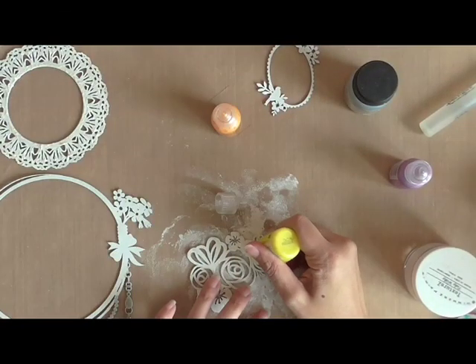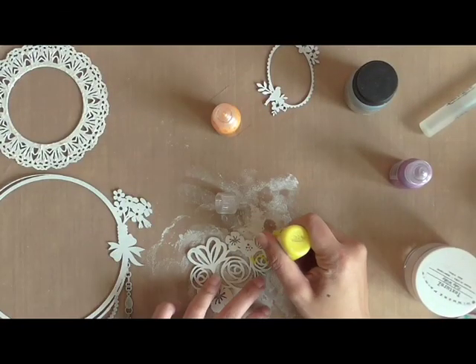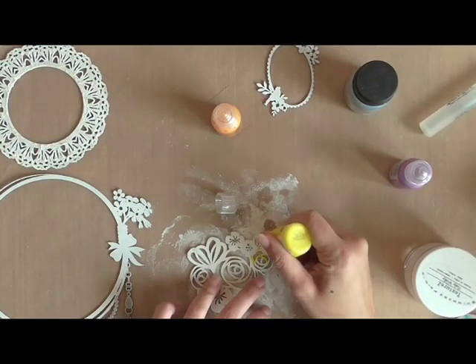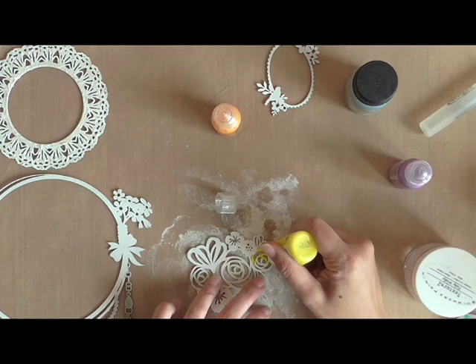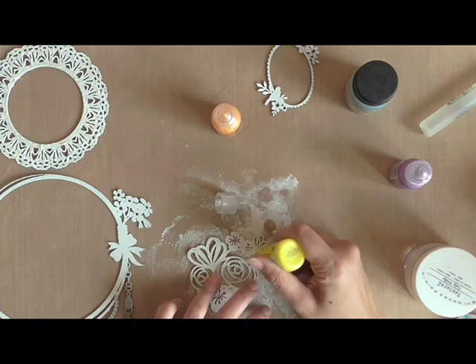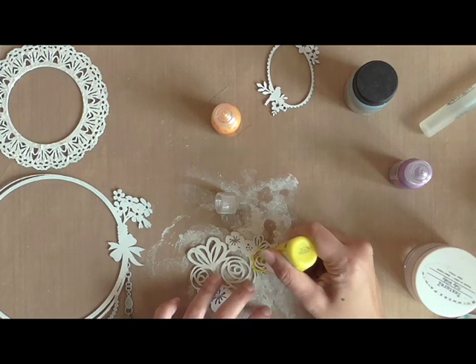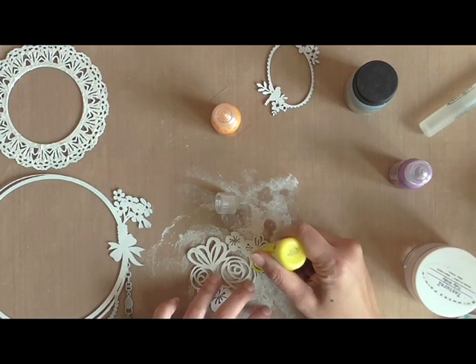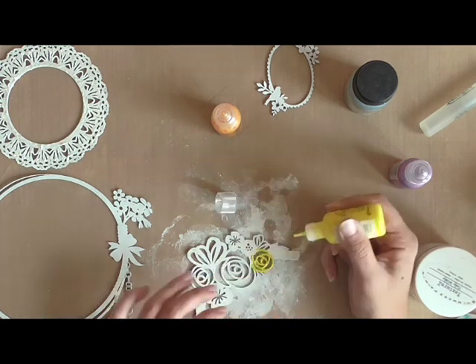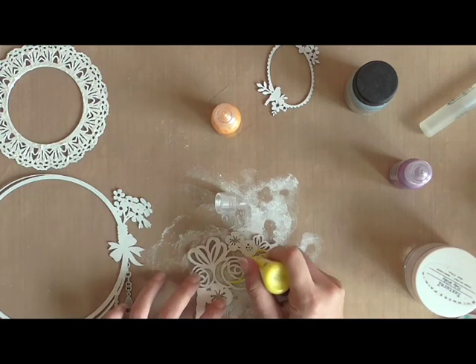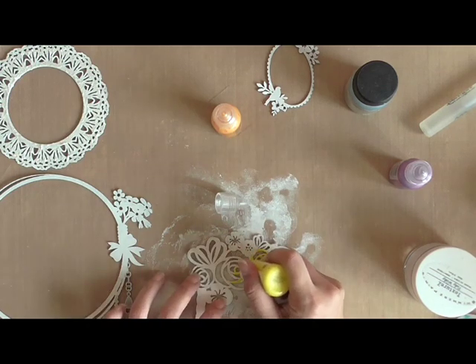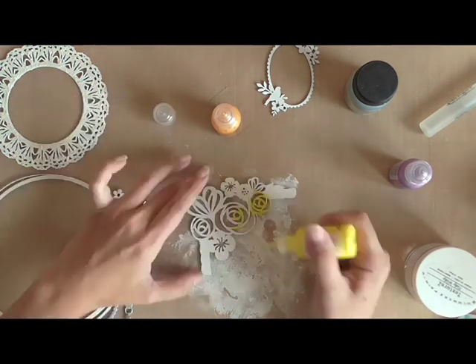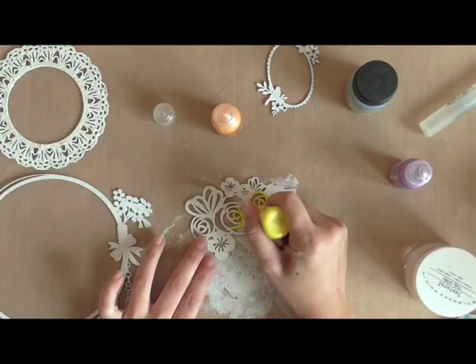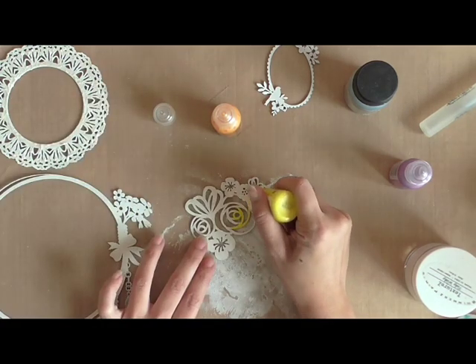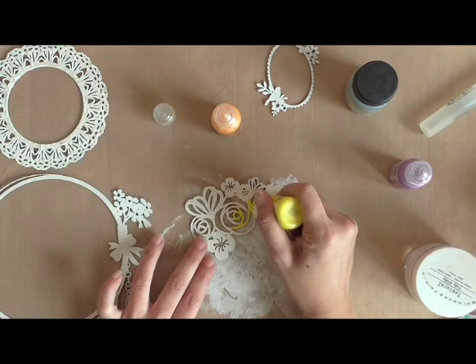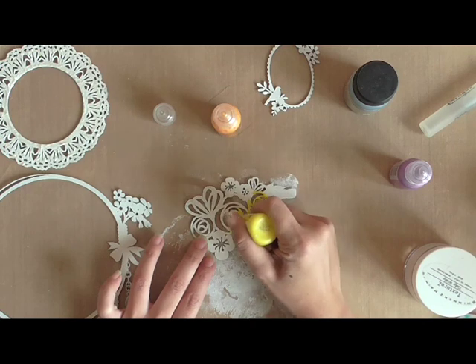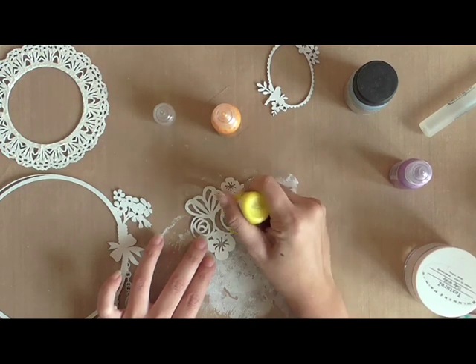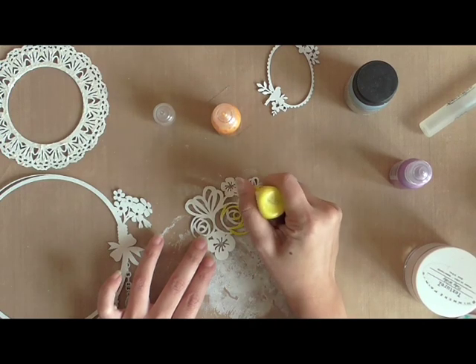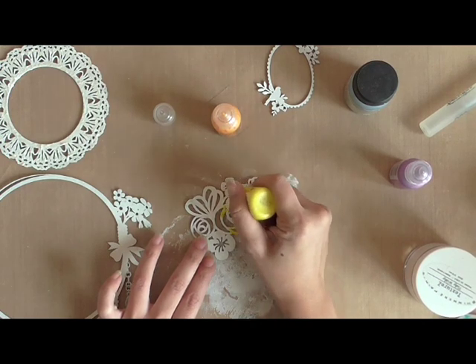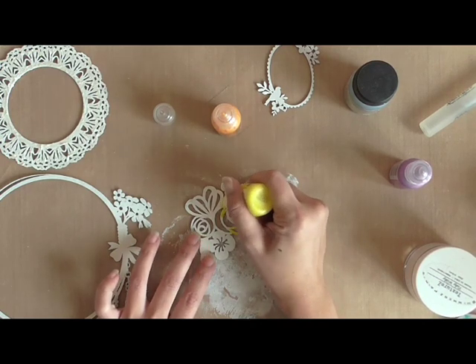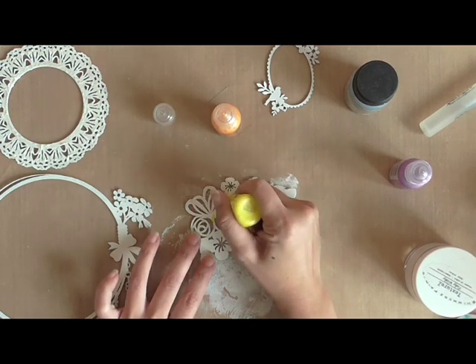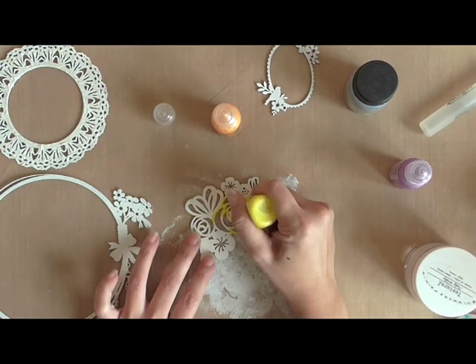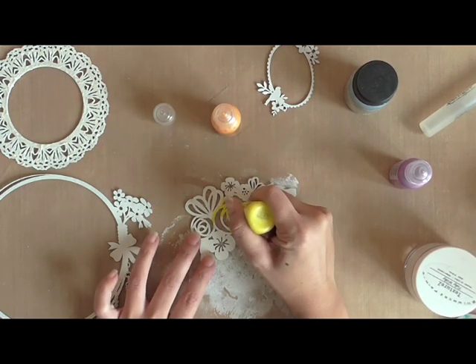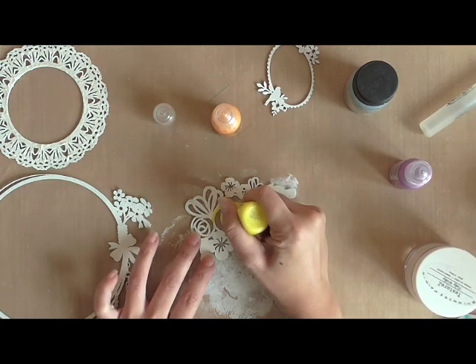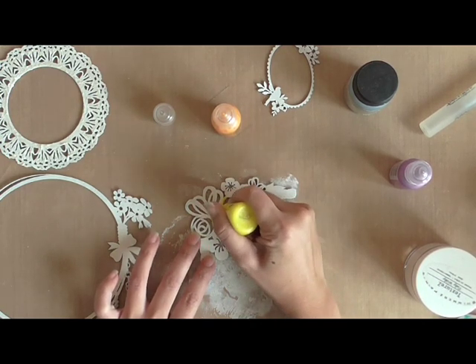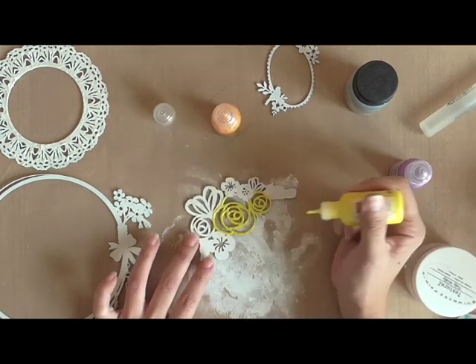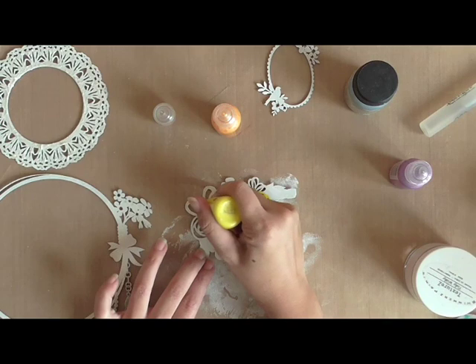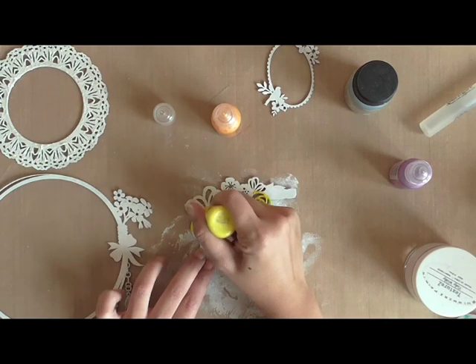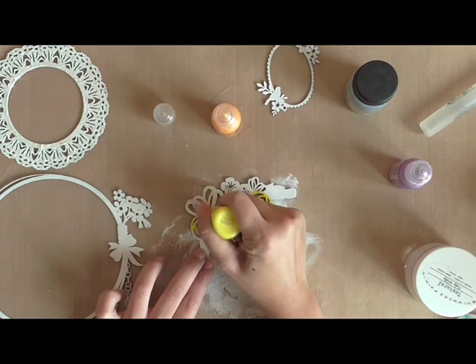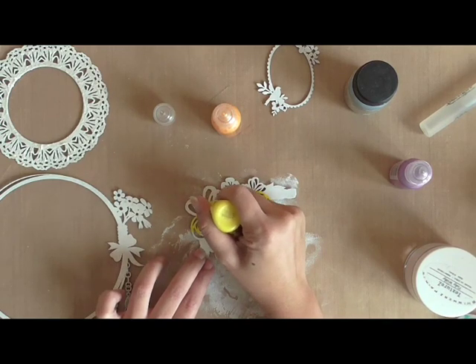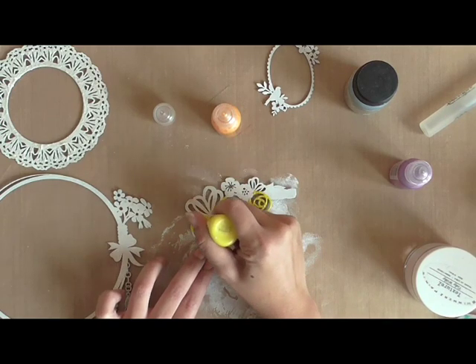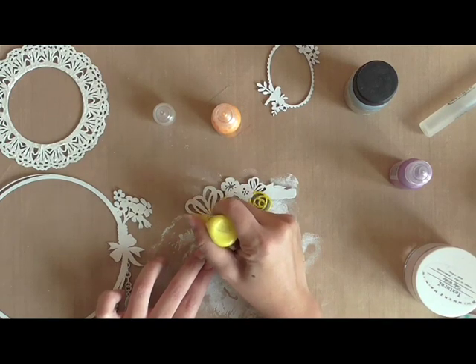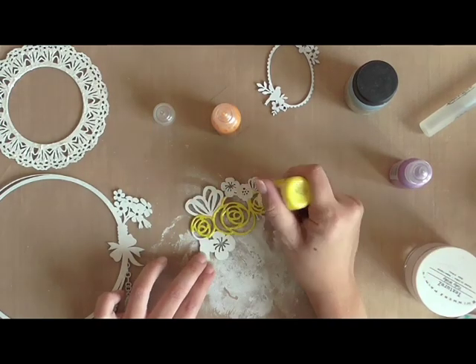Now I'm coloring the flowers on my chipboard with Liquid Pearls in Daffodil. The reason why I'm using such a bright yellow is because I want to highlight the color in my petal paper which I'm going to use later.